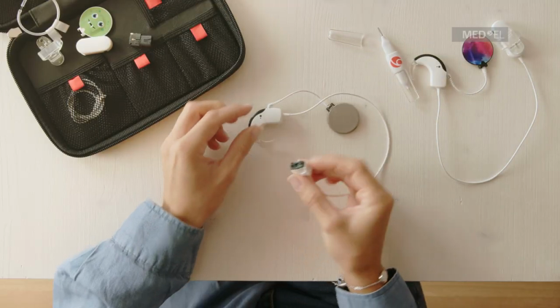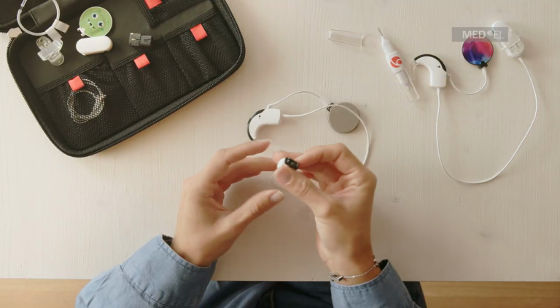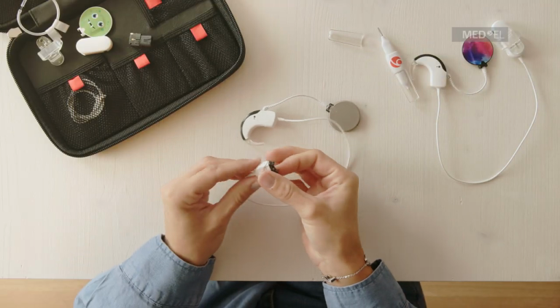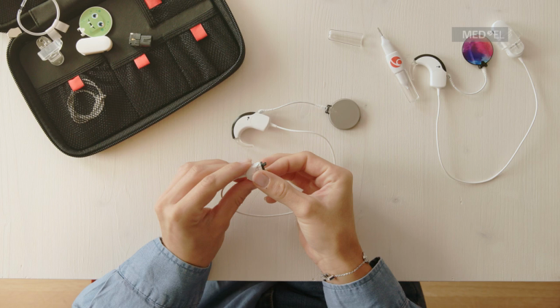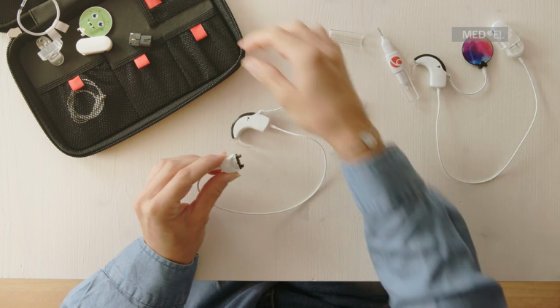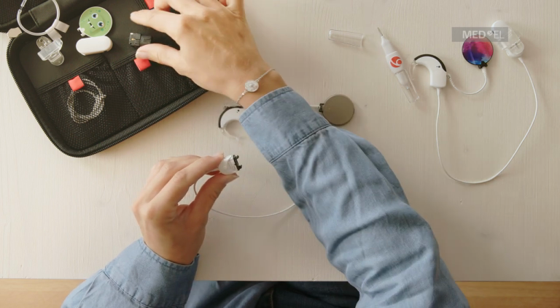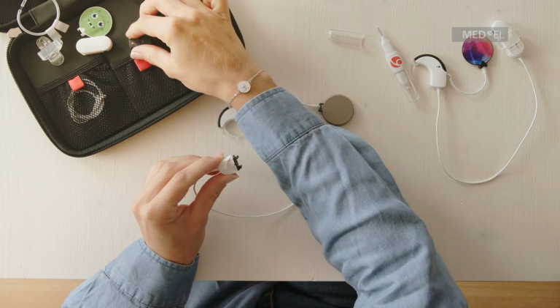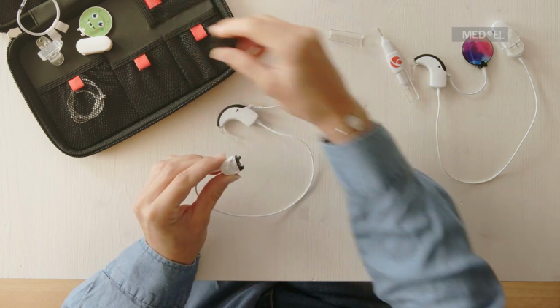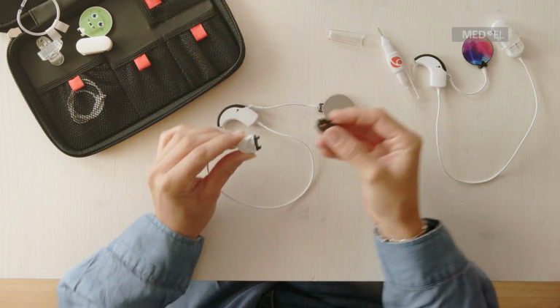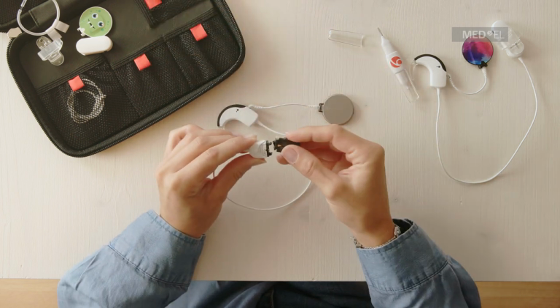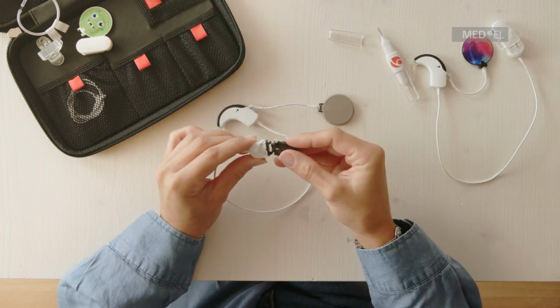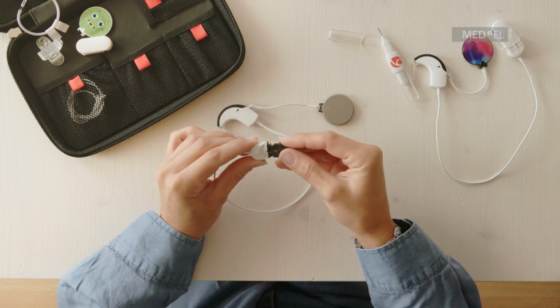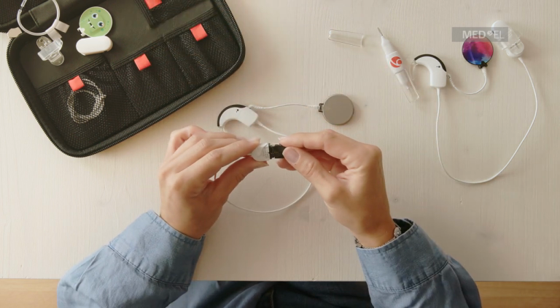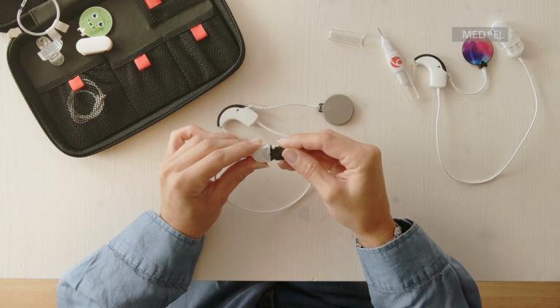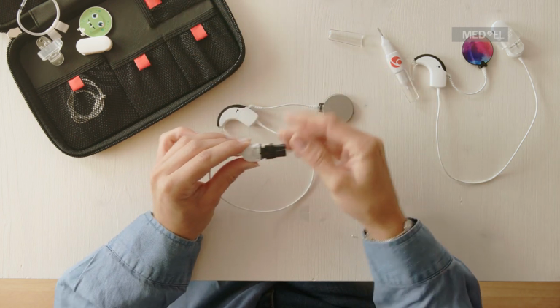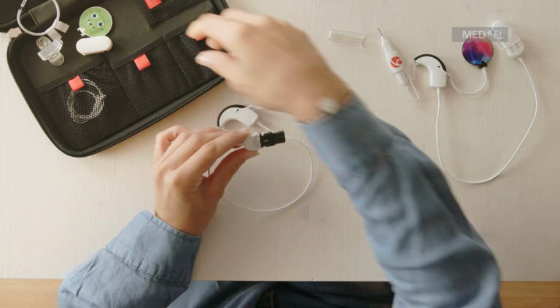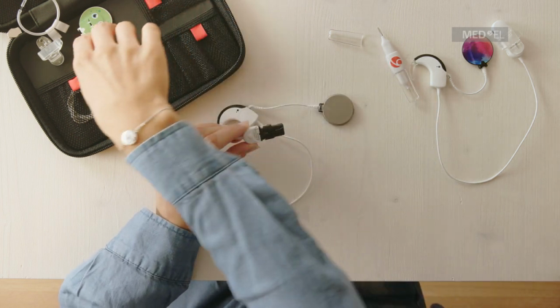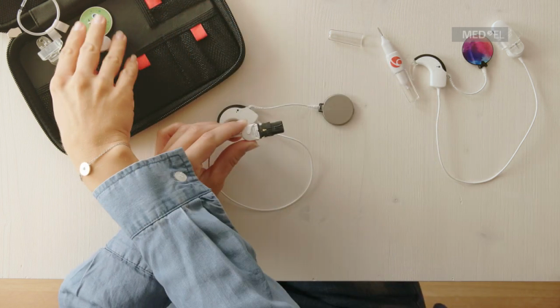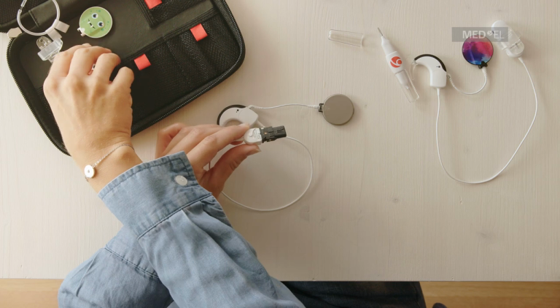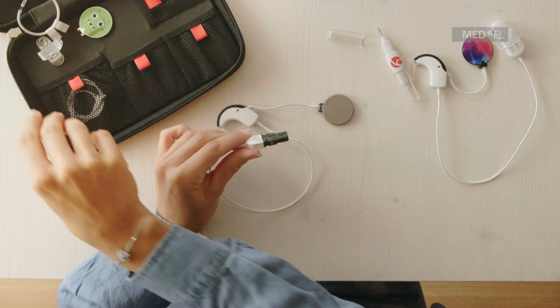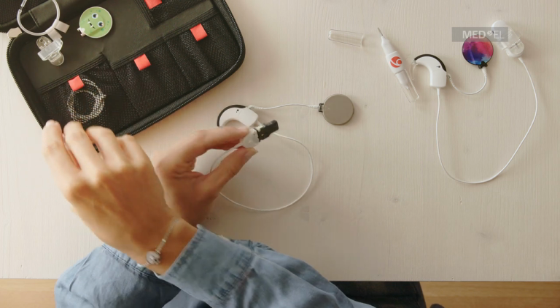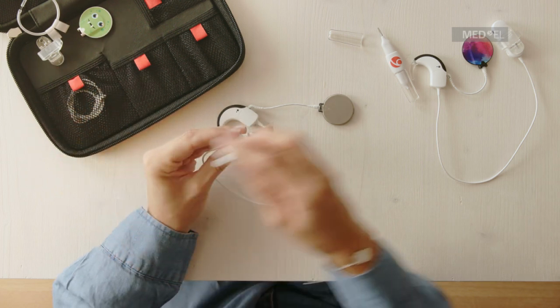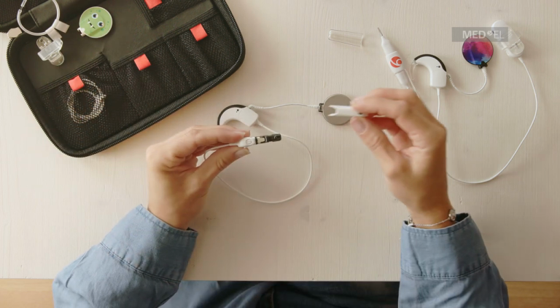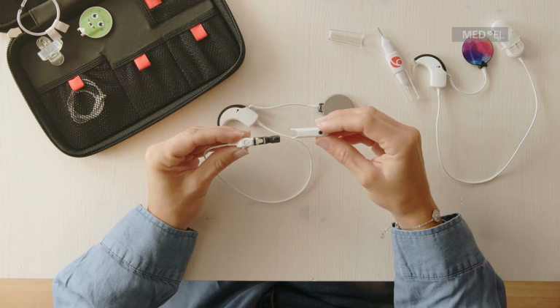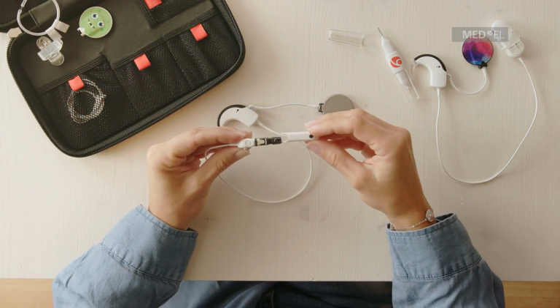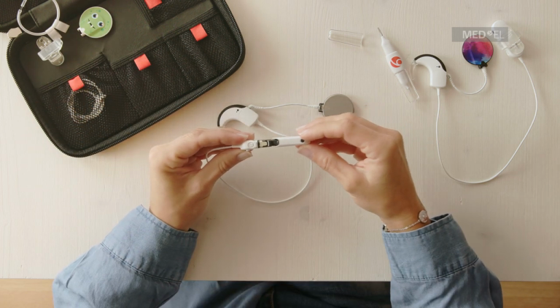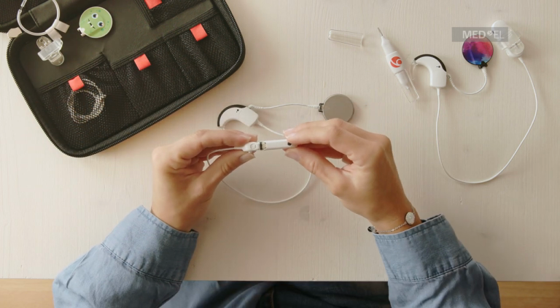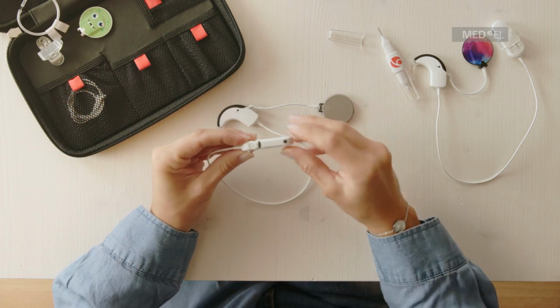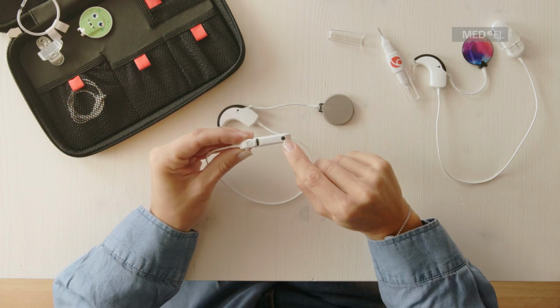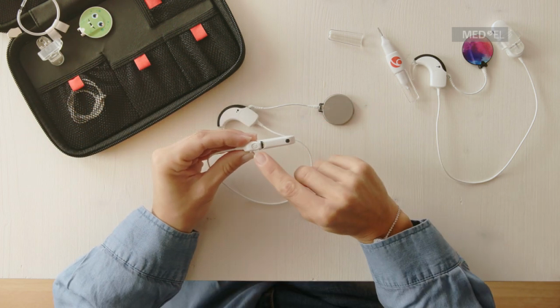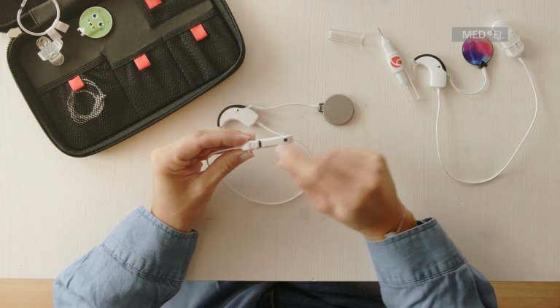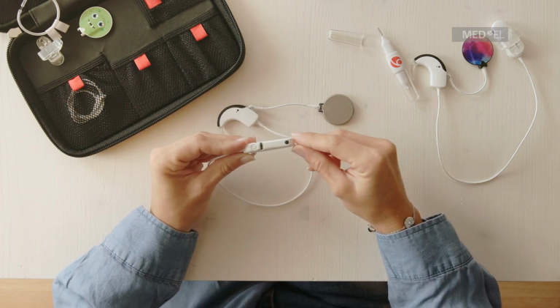Attach any Sonnet 2 battery pack to the active wear battery pack connector. Slide the battery pack cover — apart from the FM cover — over the battery pack and lock it into place.